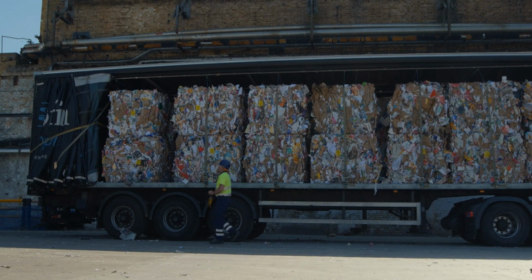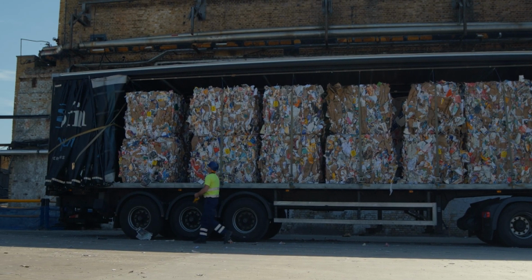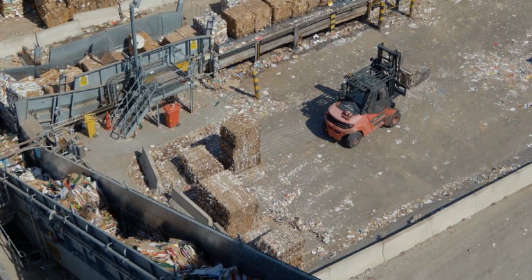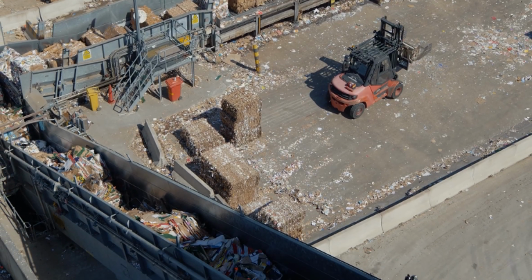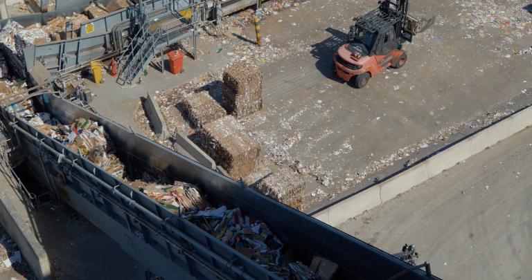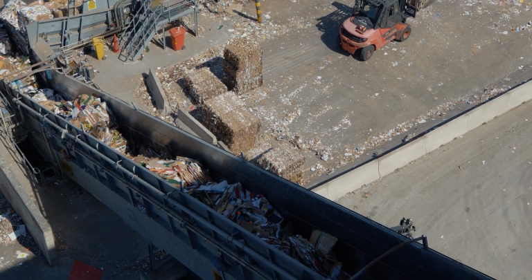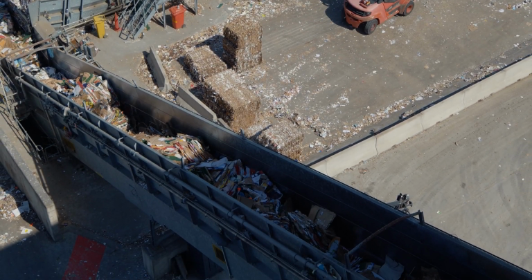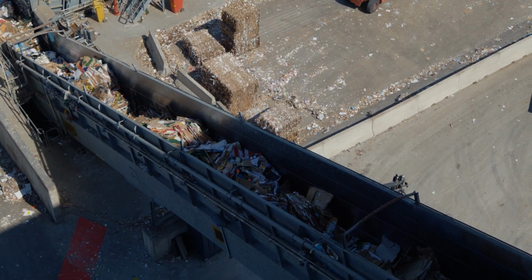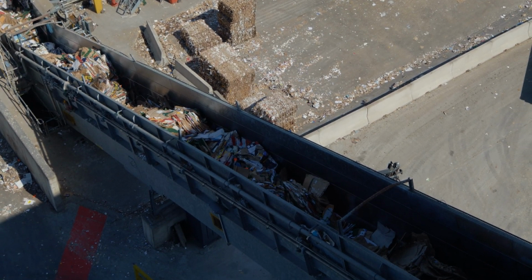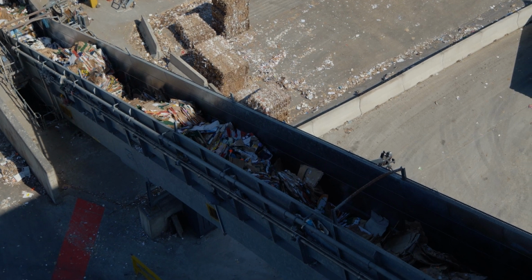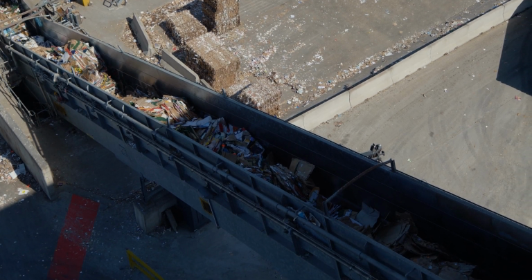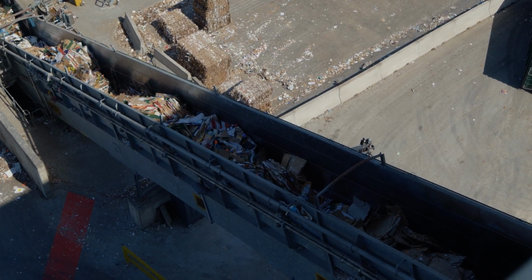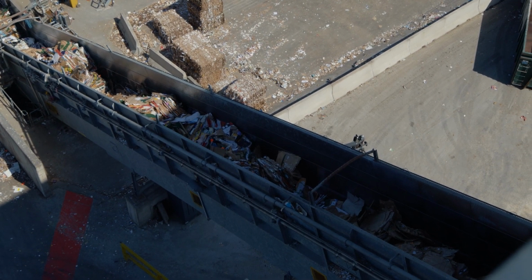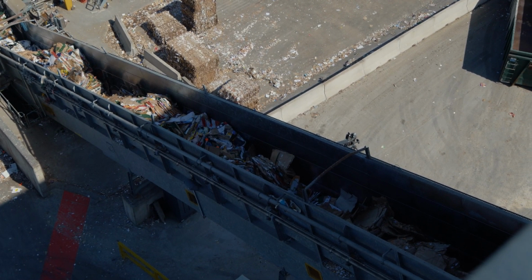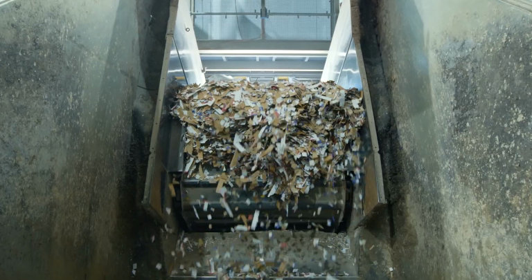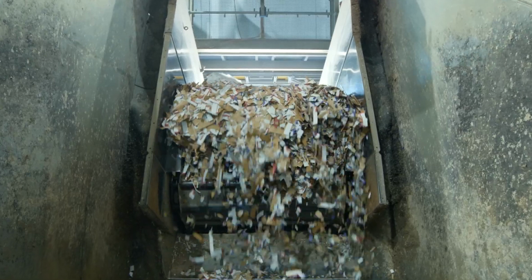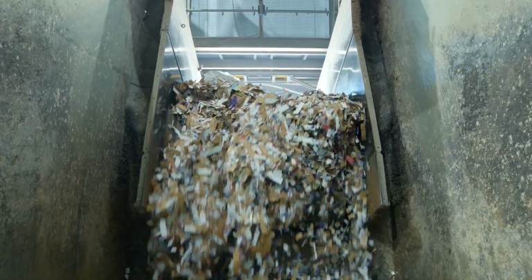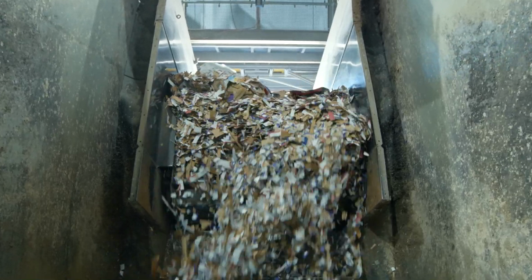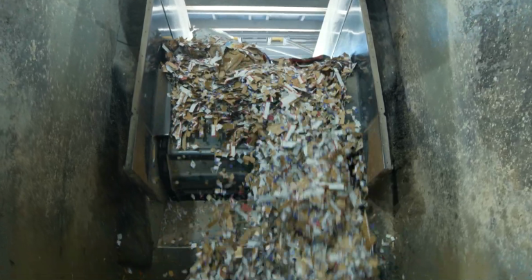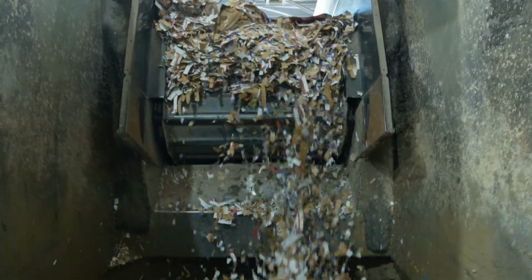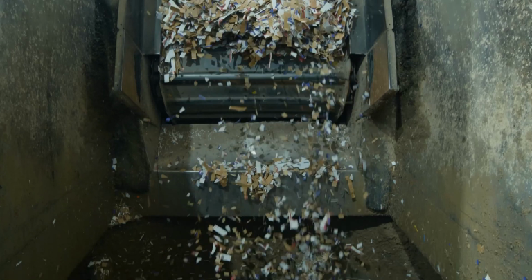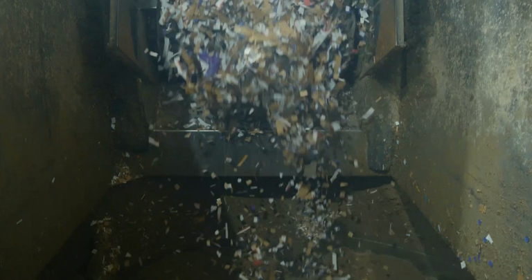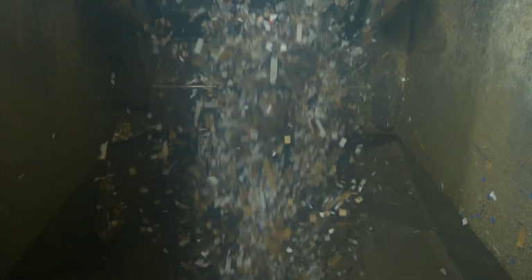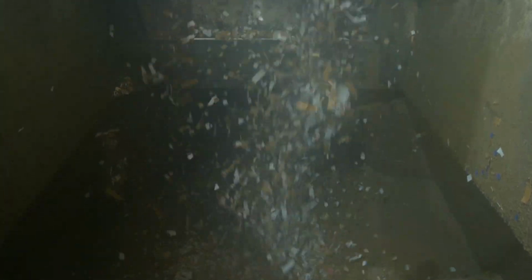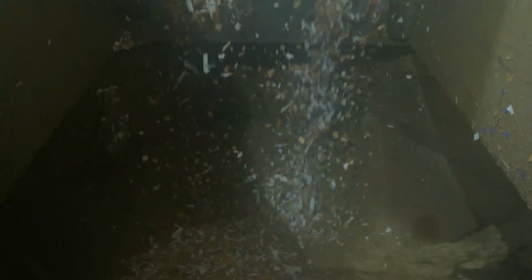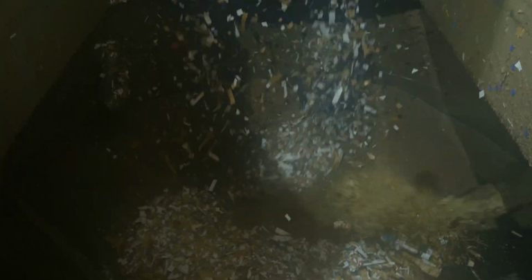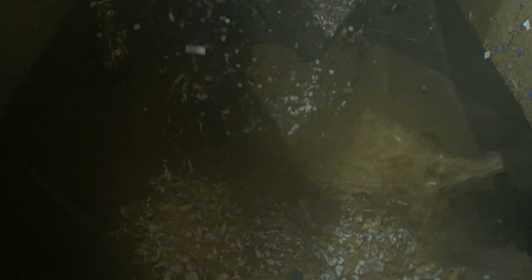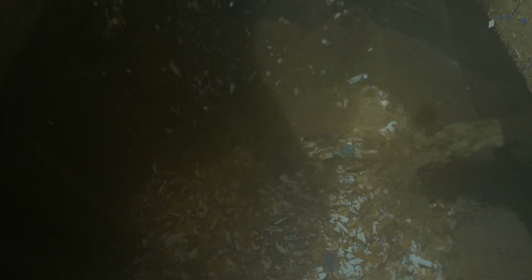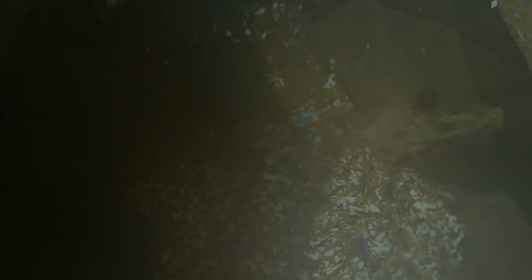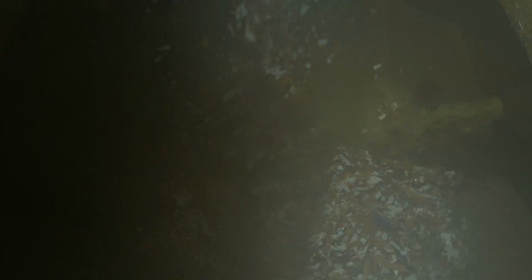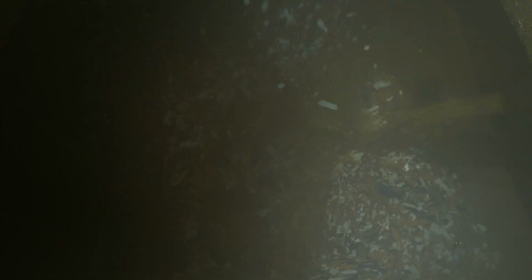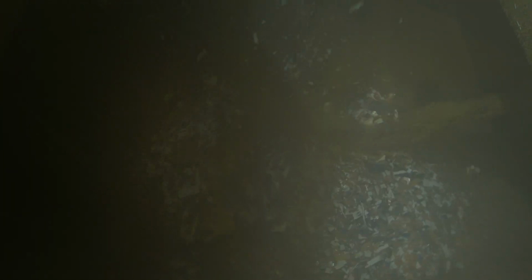First, the bales travel up a conveyor belt to the top floor of the mill. The paper and card are mixed with water in this pulper, which acts like a huge food blender. 40 tonnes of paper is processed every hour.